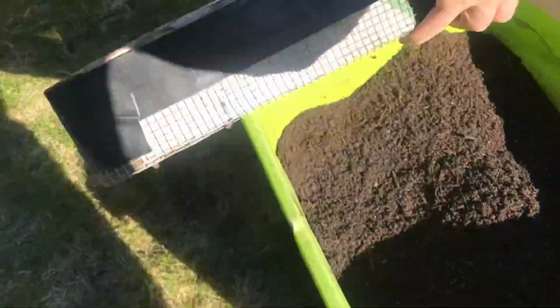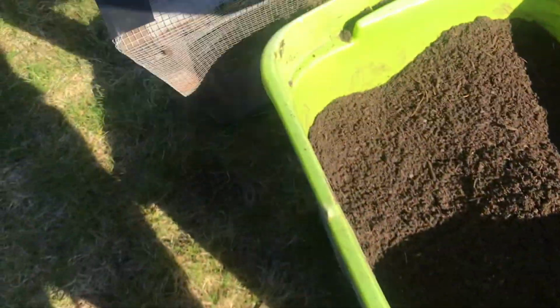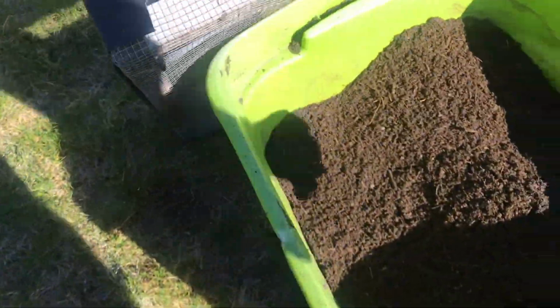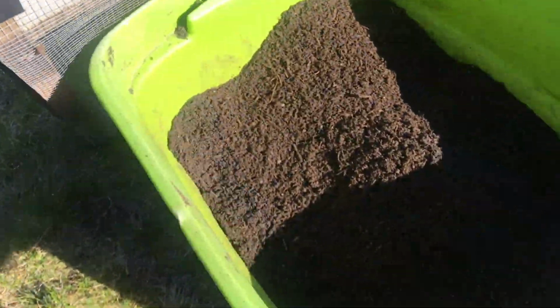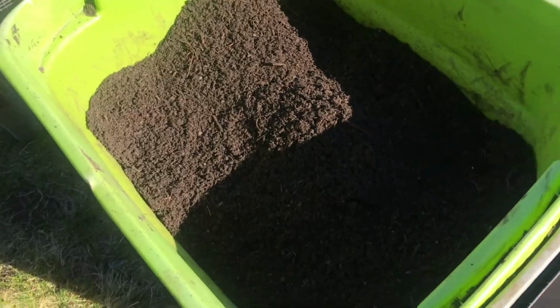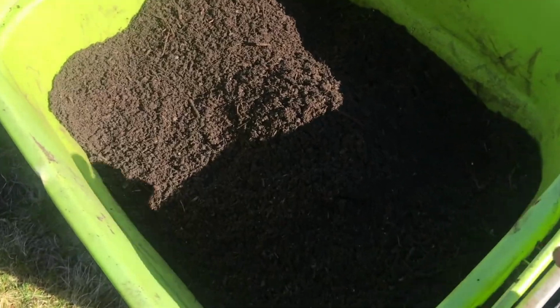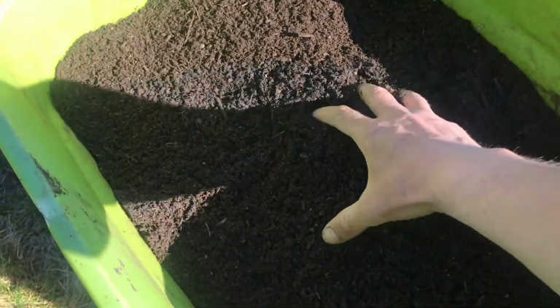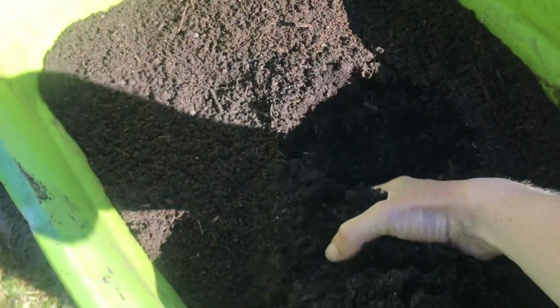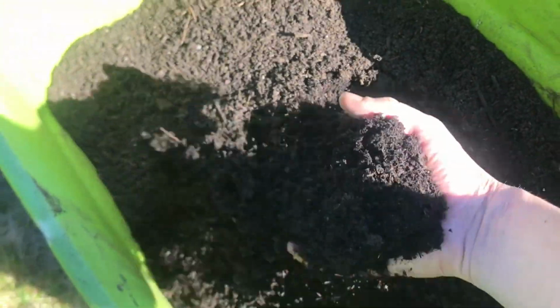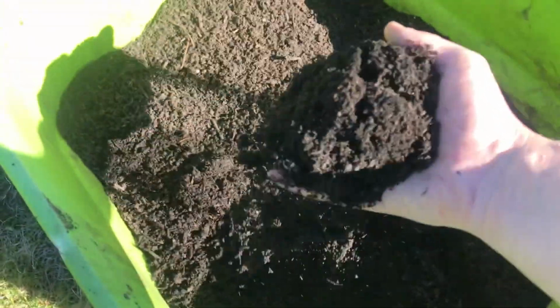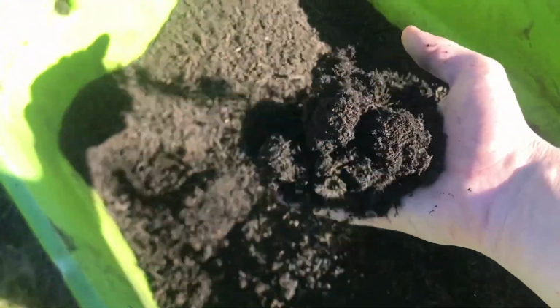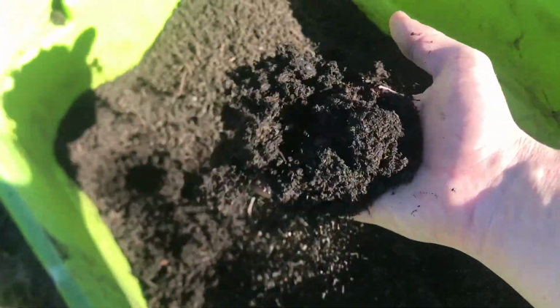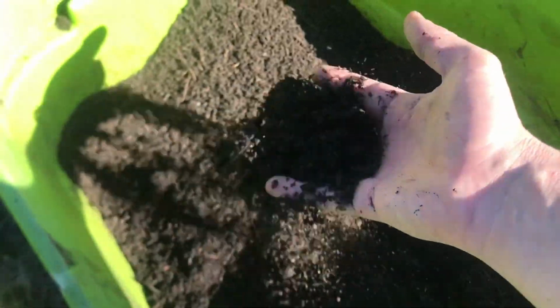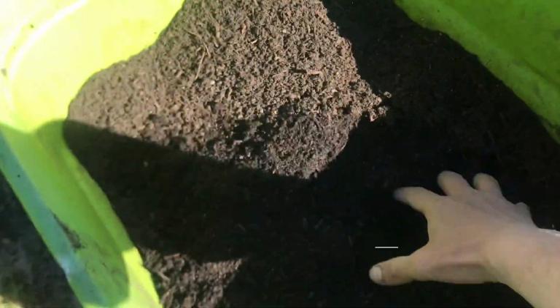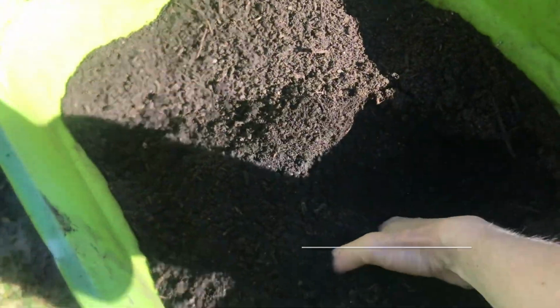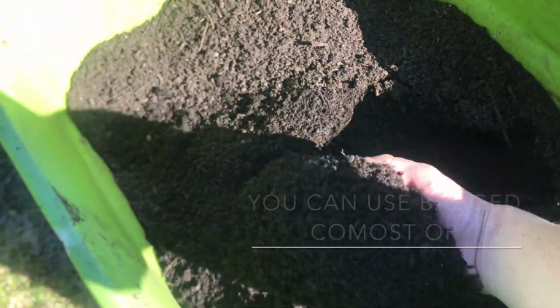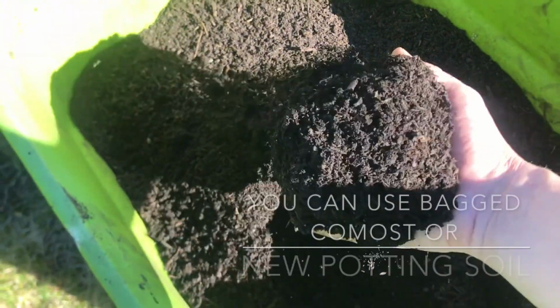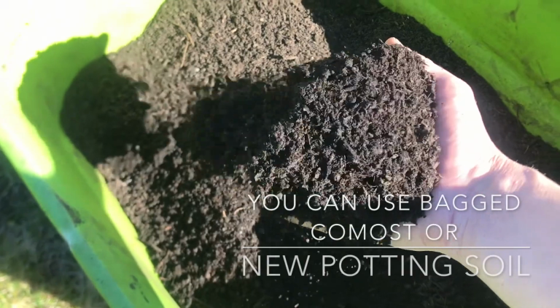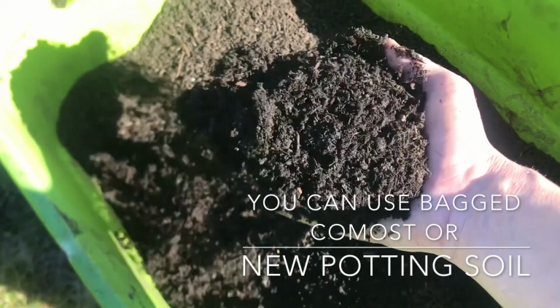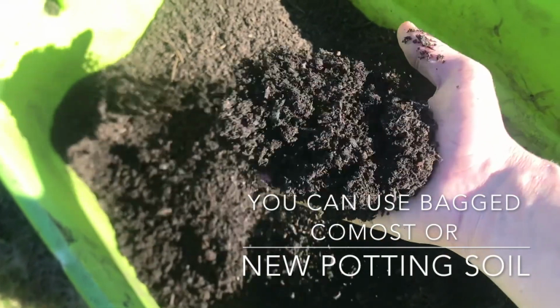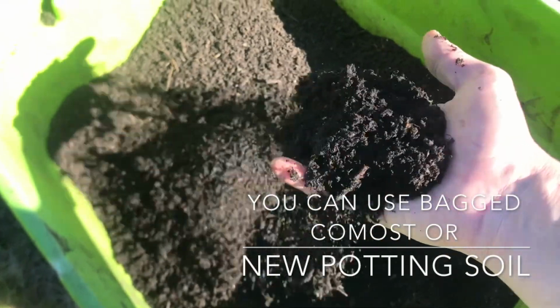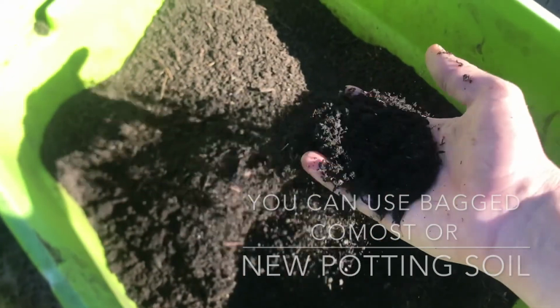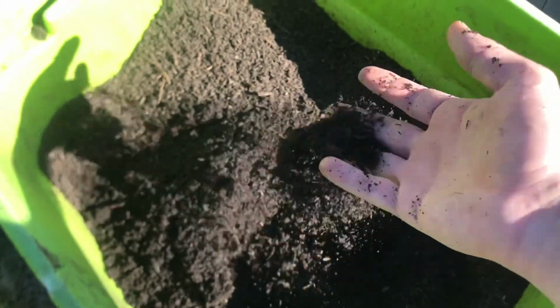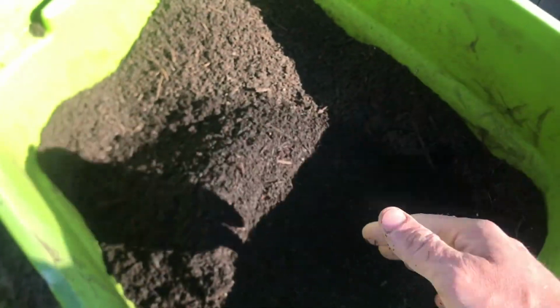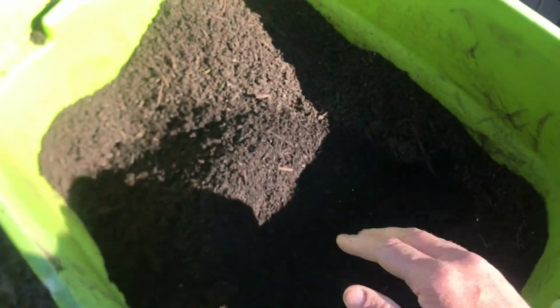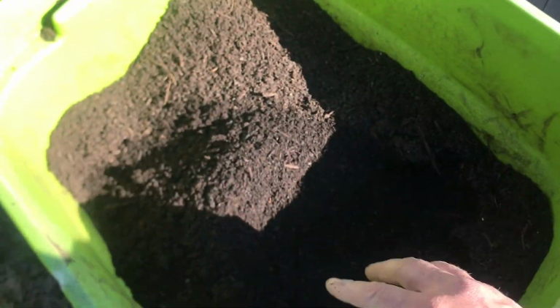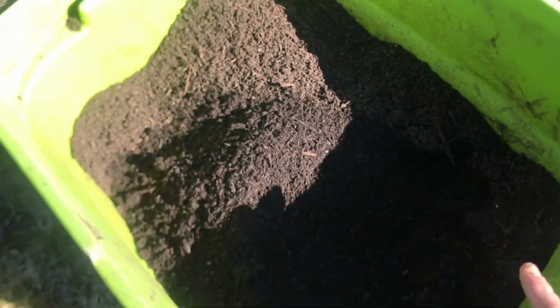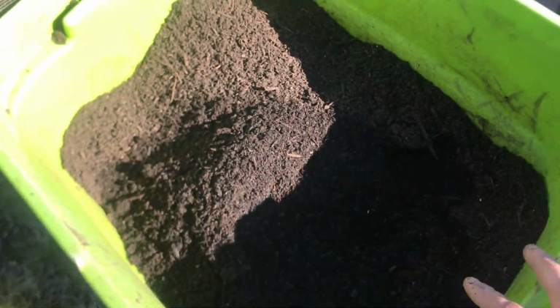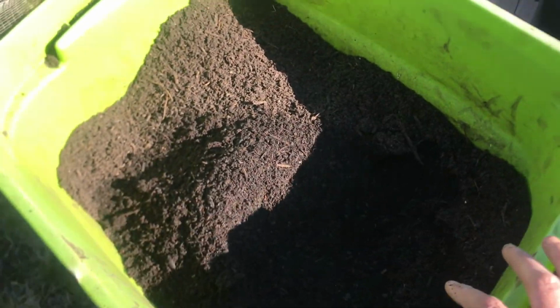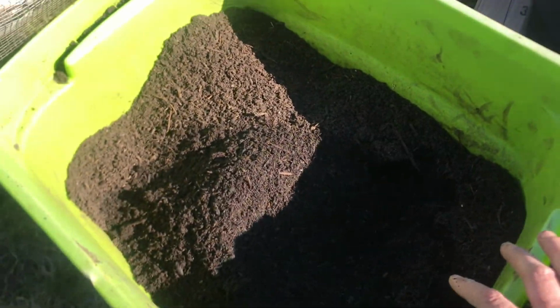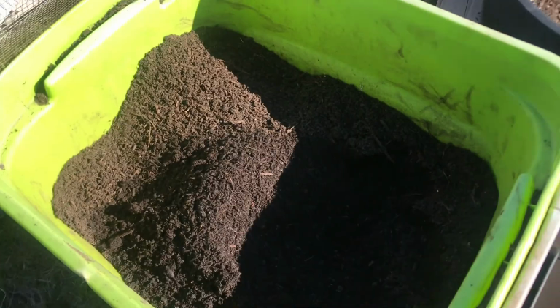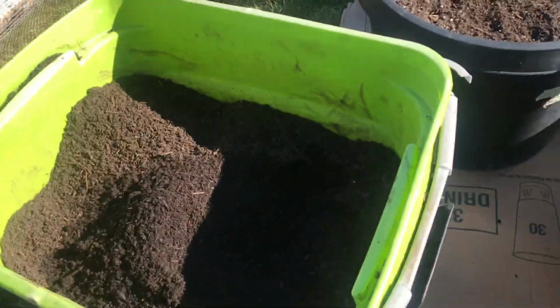And then under my screen I've got perfectly screened compost. I screened it into fines, and that's going to go on top to finish it off, and then we'll plant right in that.